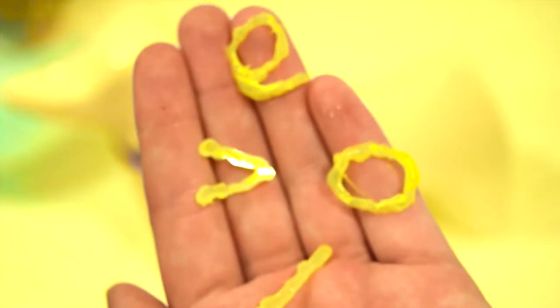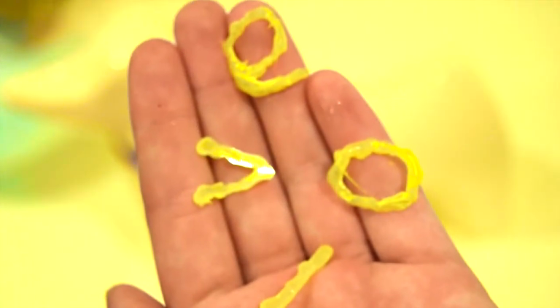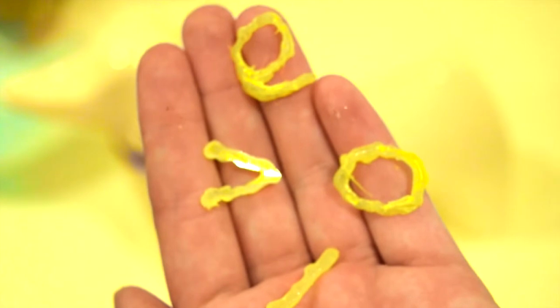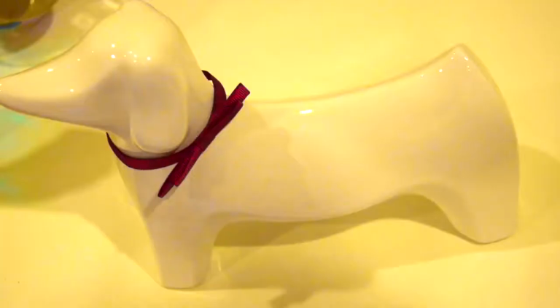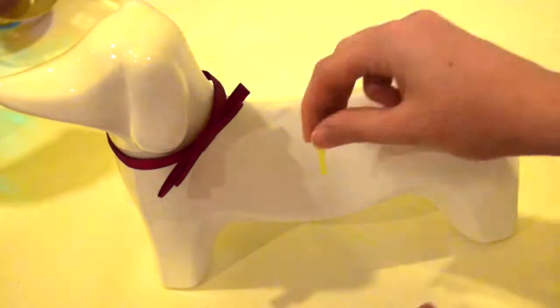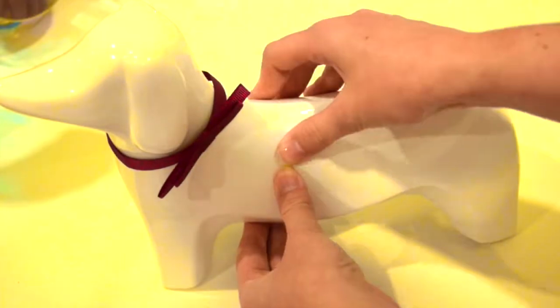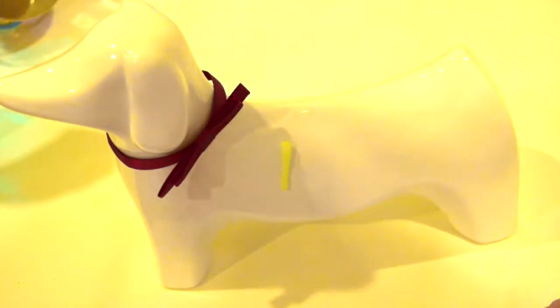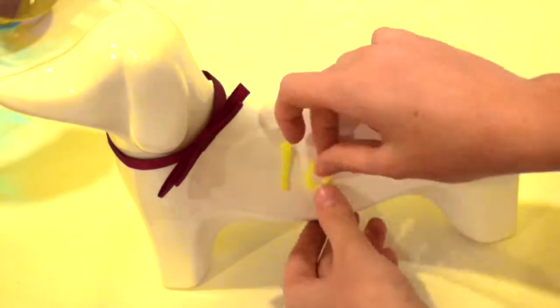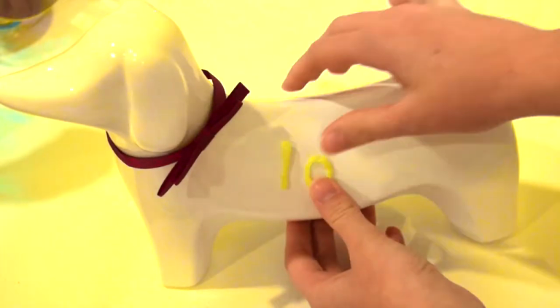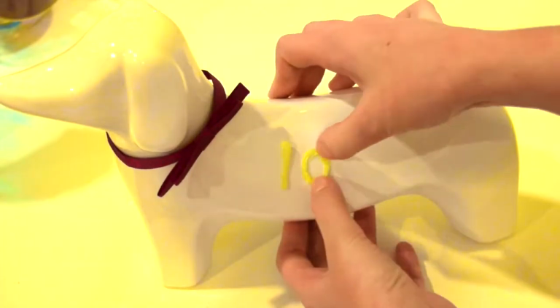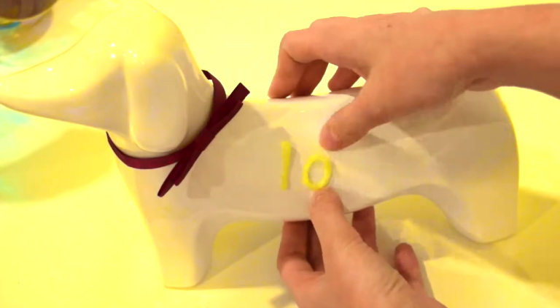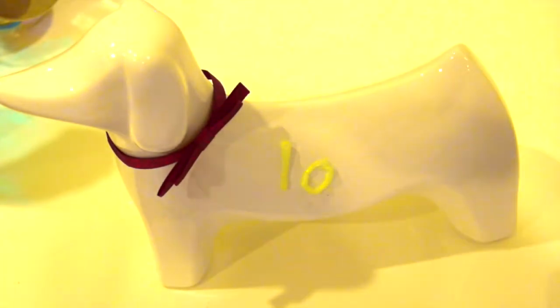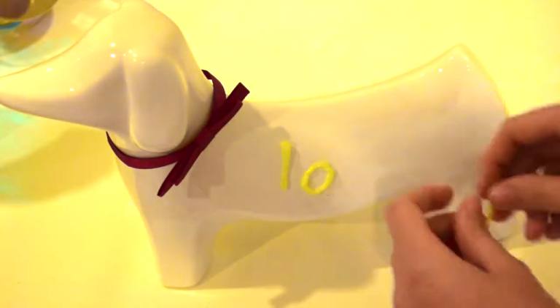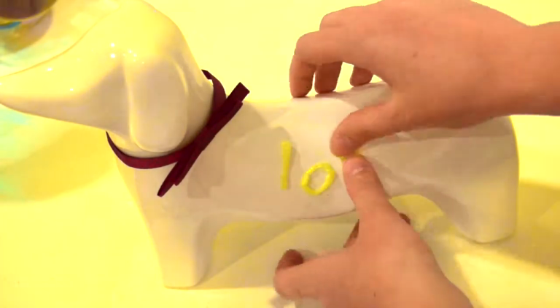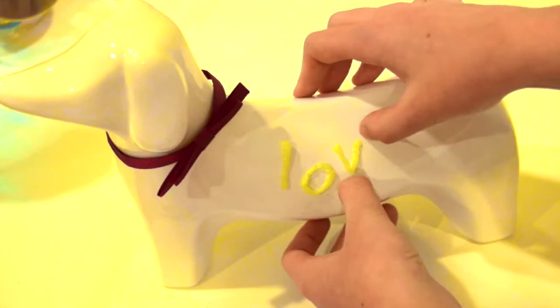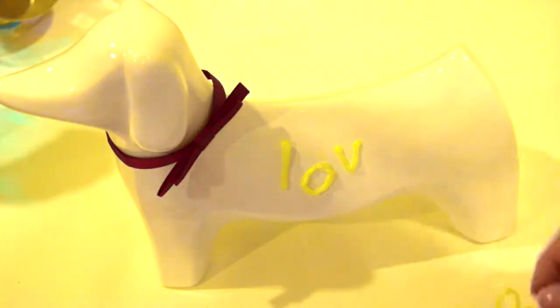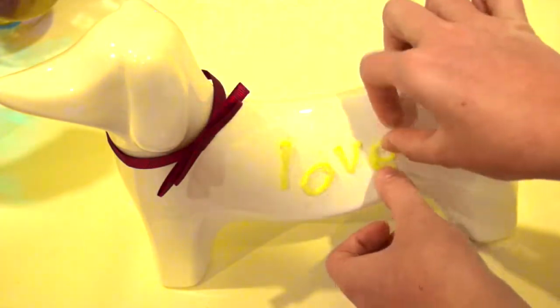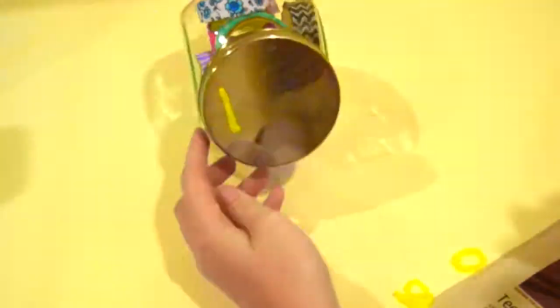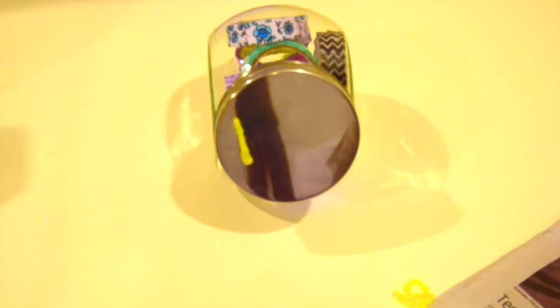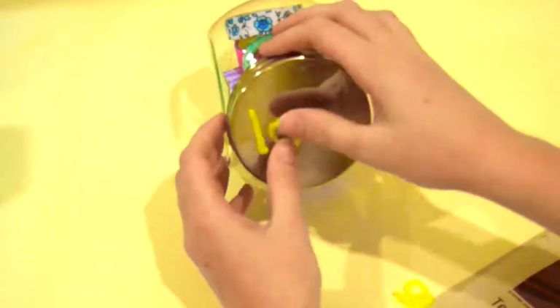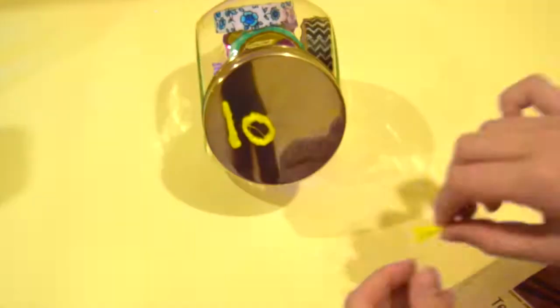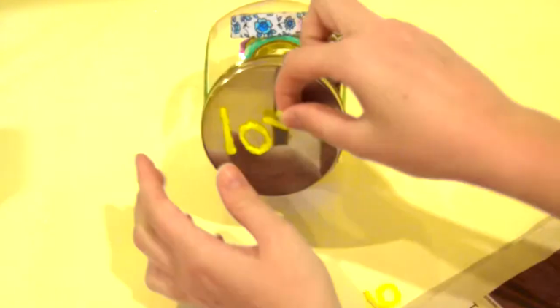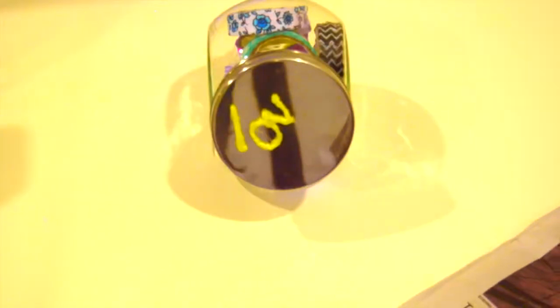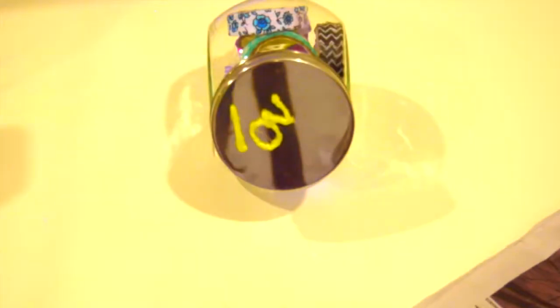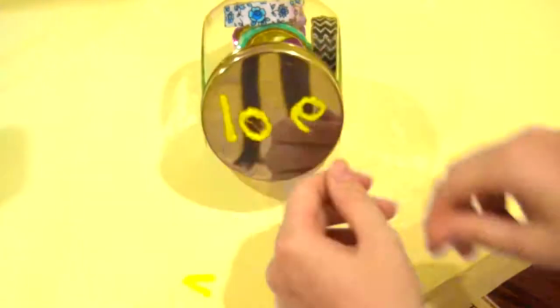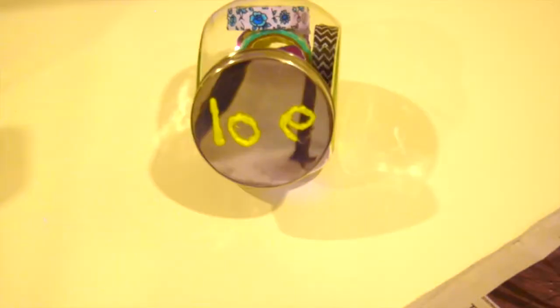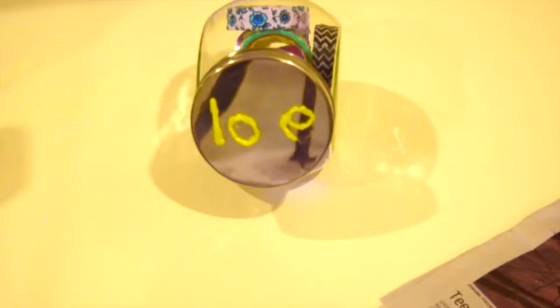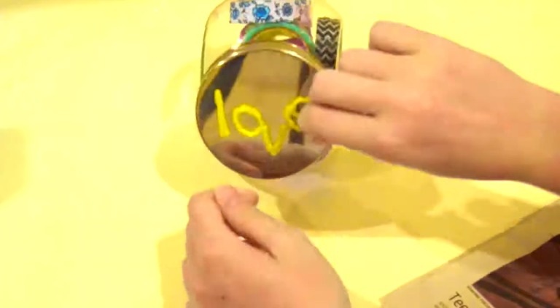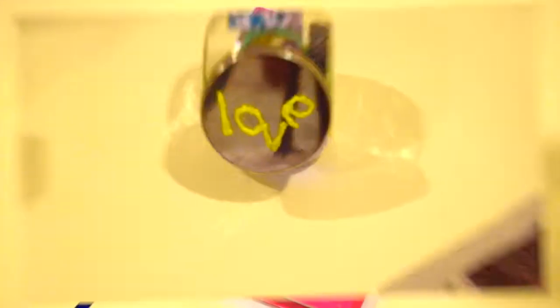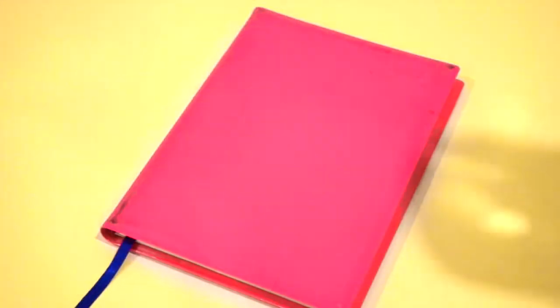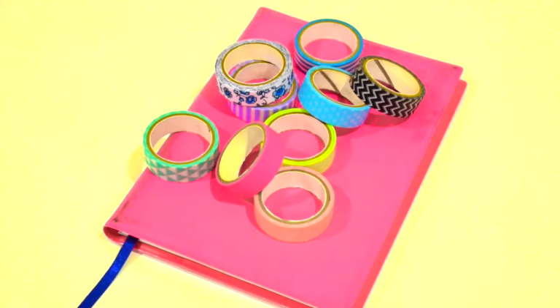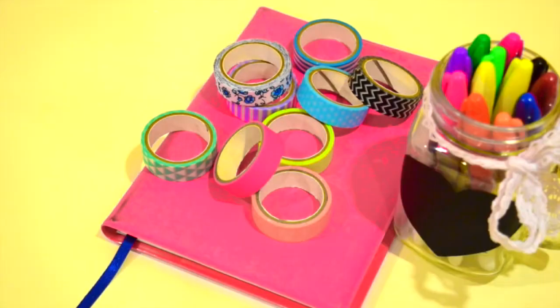And with the leftover letters, you can put them on anything else. If you don't want to glue them, they might still be a bit sticky. But if you do want to put them on something more permanently, you can just glue them on.